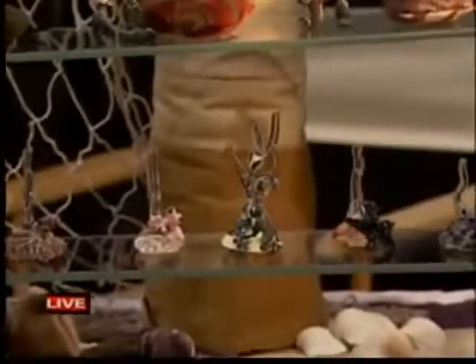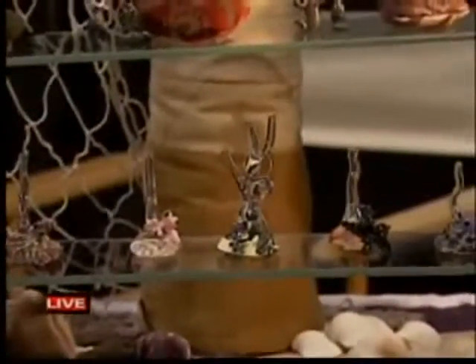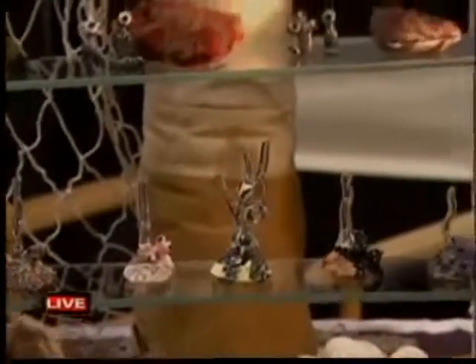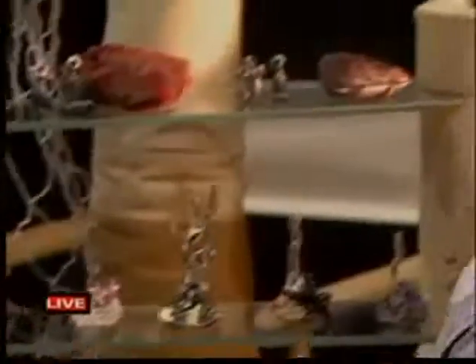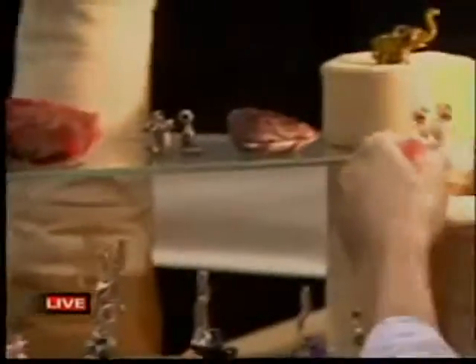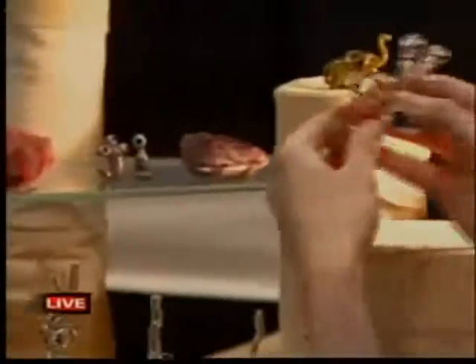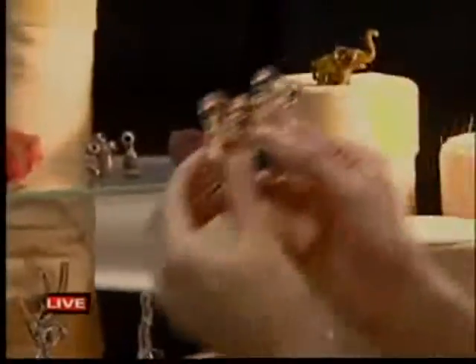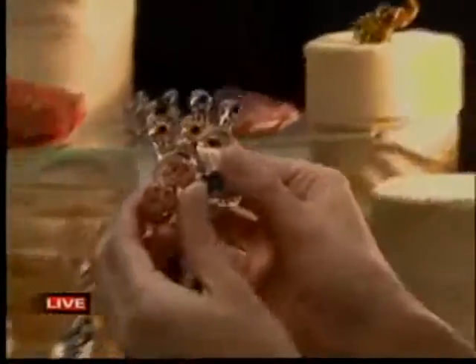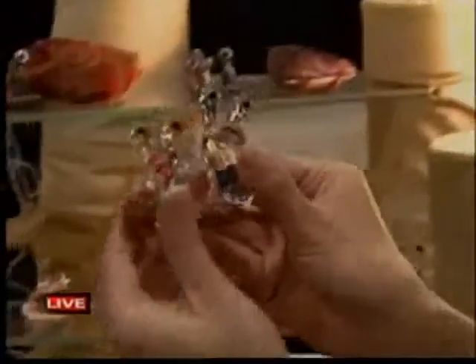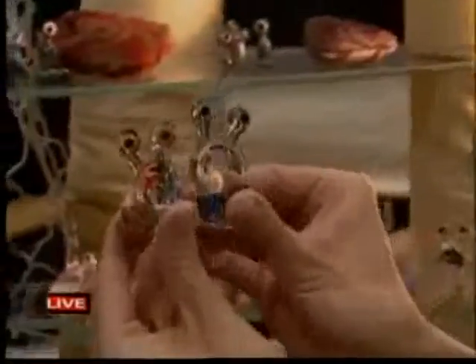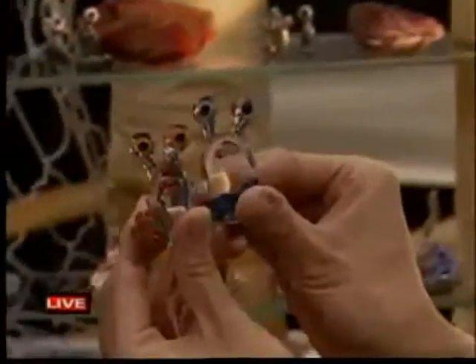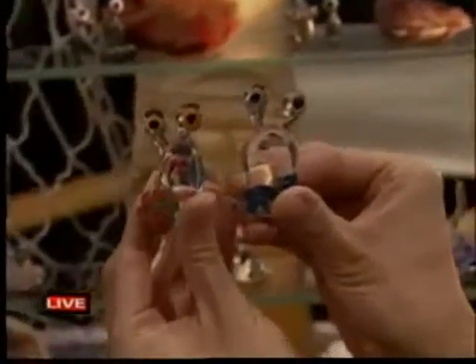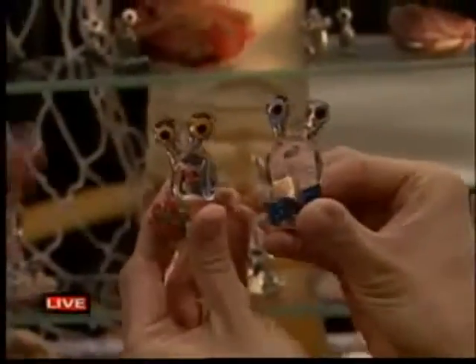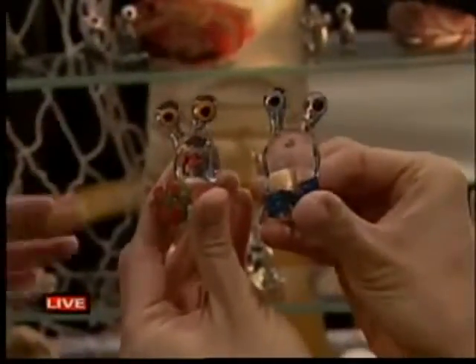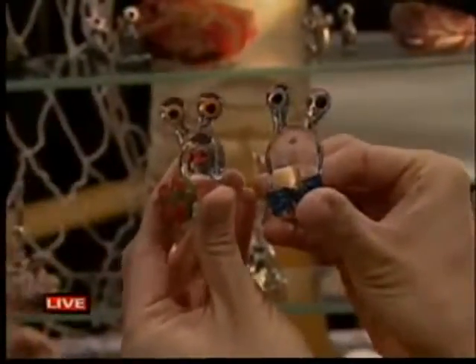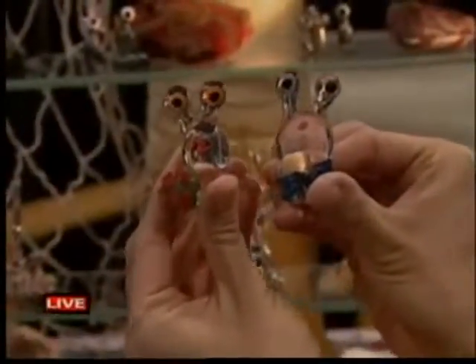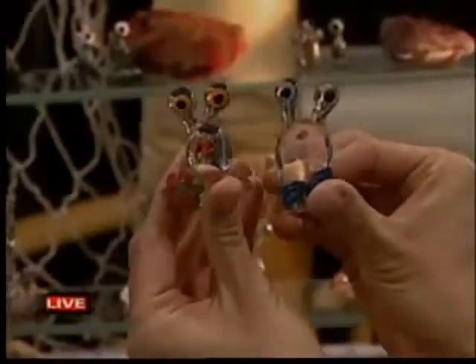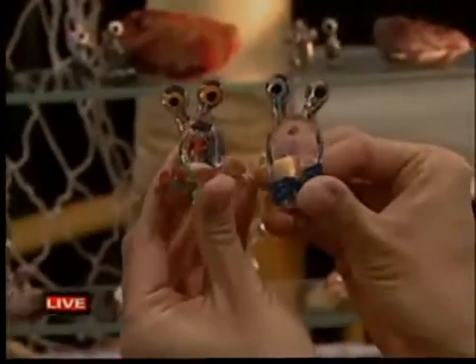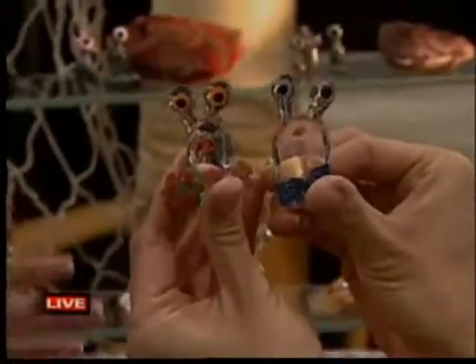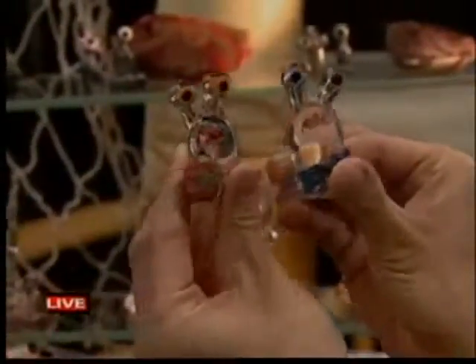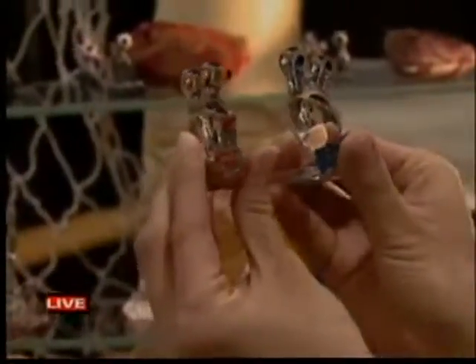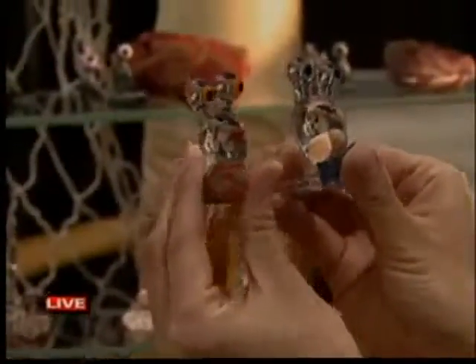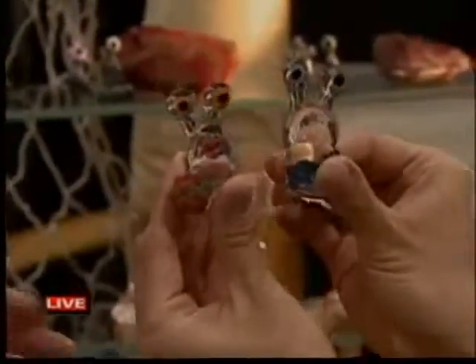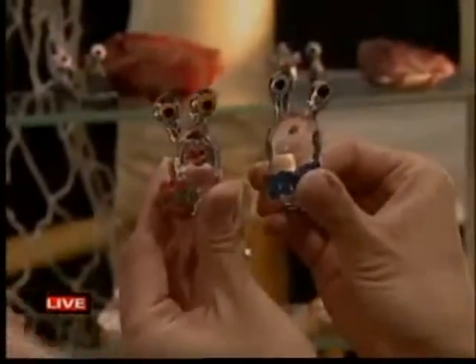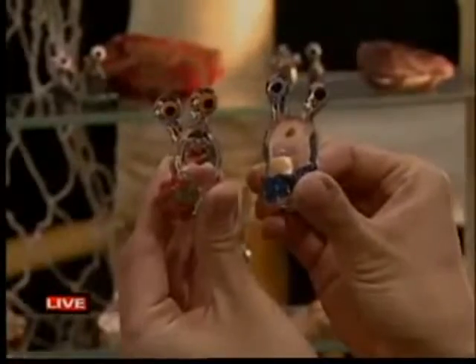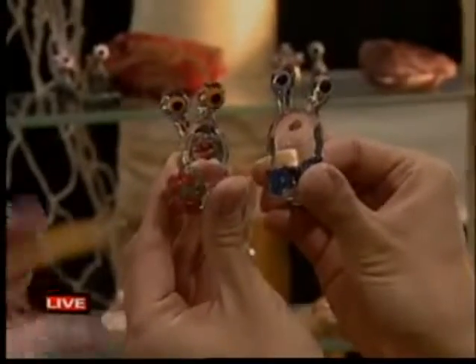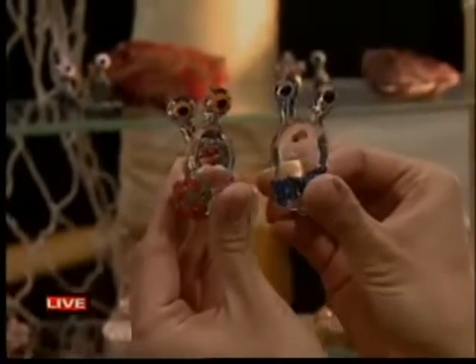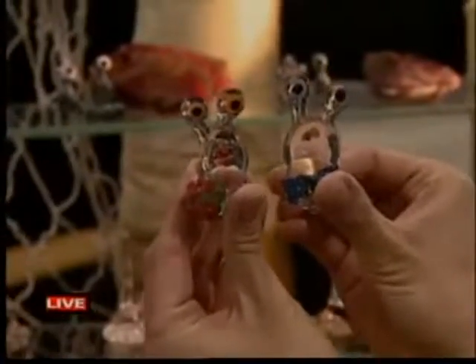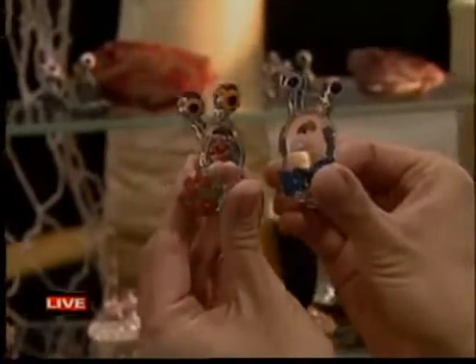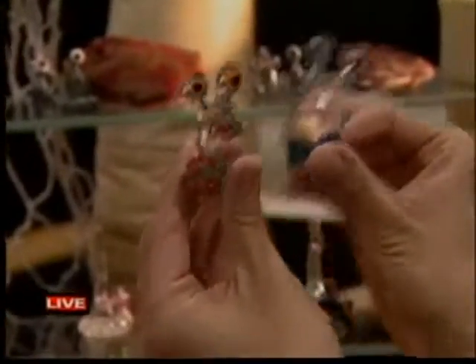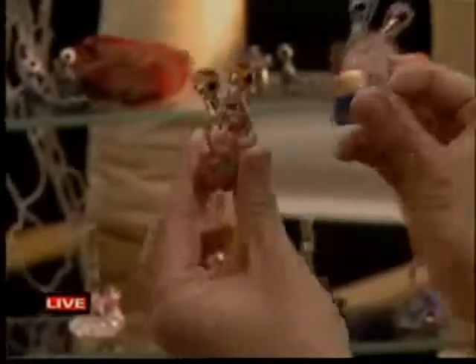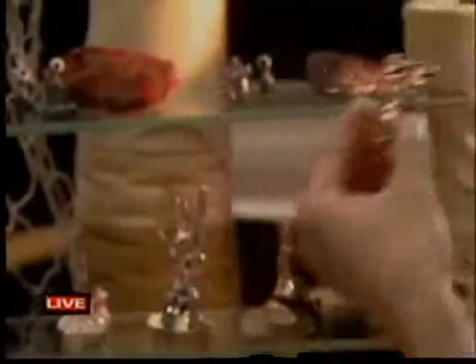Look at these two little guys — tell me what they were used for. They were on a wedding cake. They made a dirt cake, not traditional, and did a little path and had the little garden slugs. How cute.